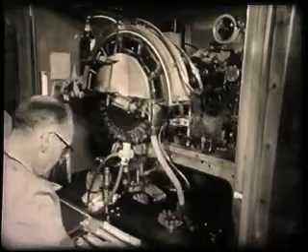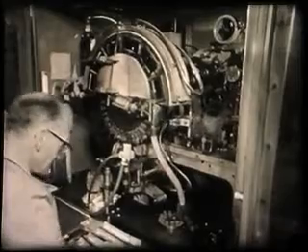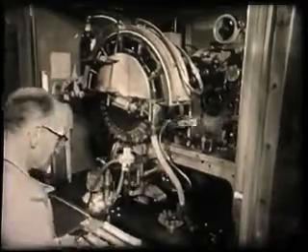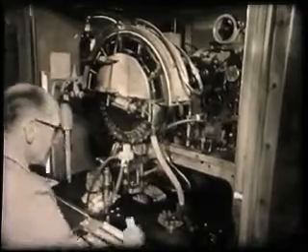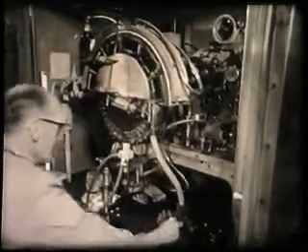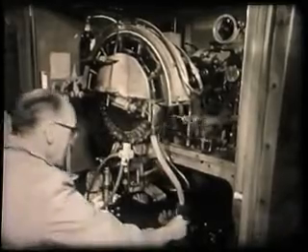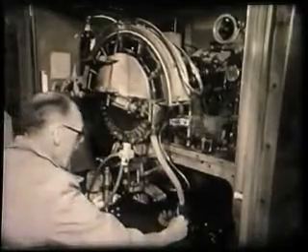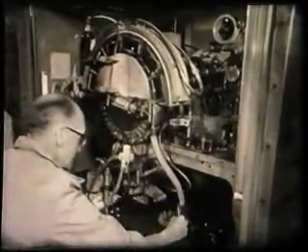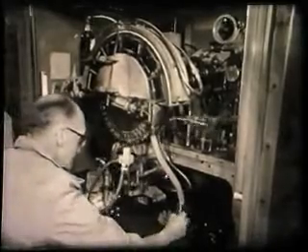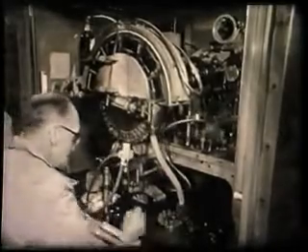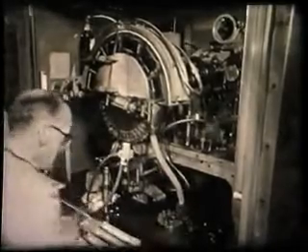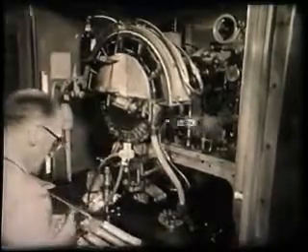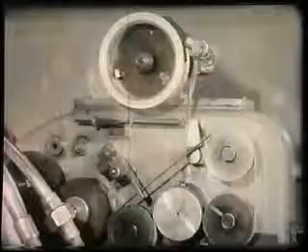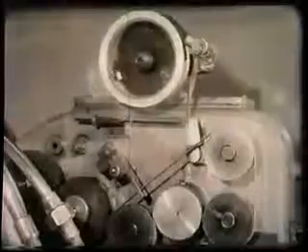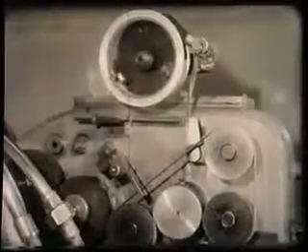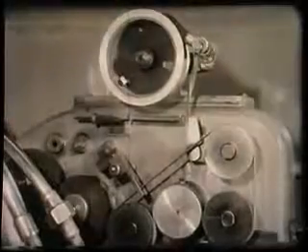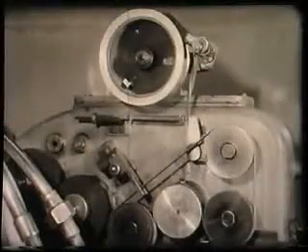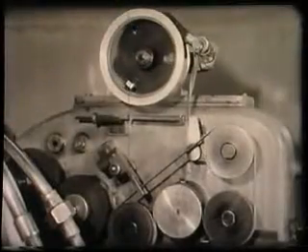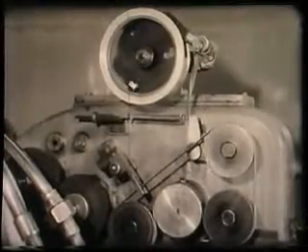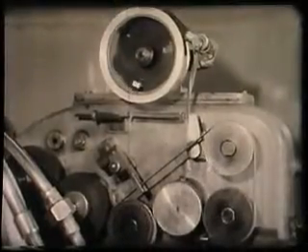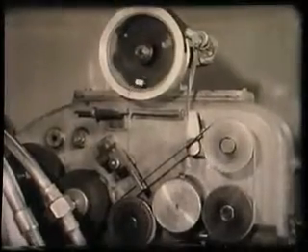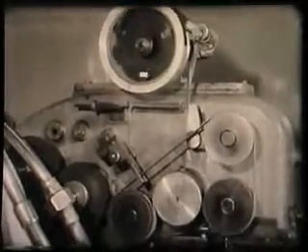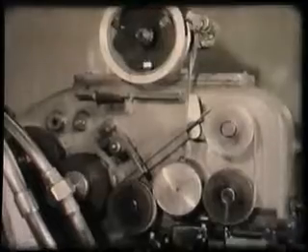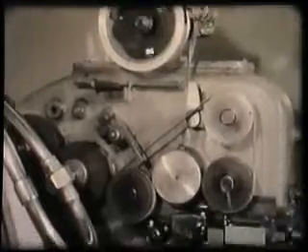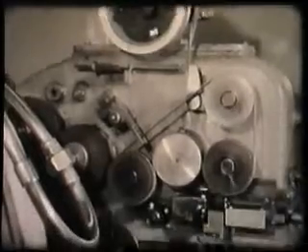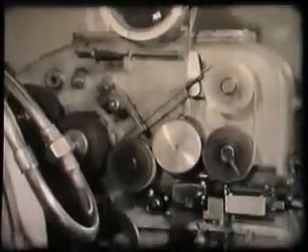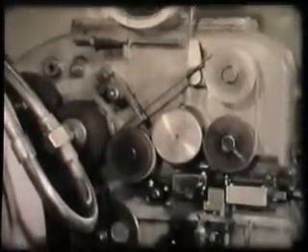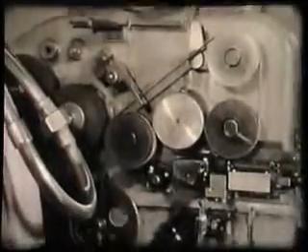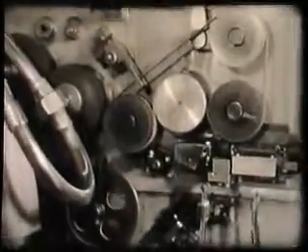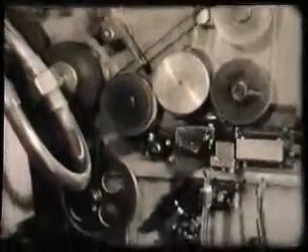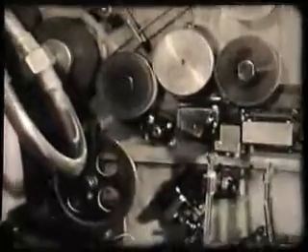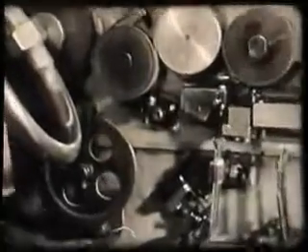Here again, a machine has been developed which not only automatically cuts and shapes the heaters, but also carries out the operations of coating and baking.